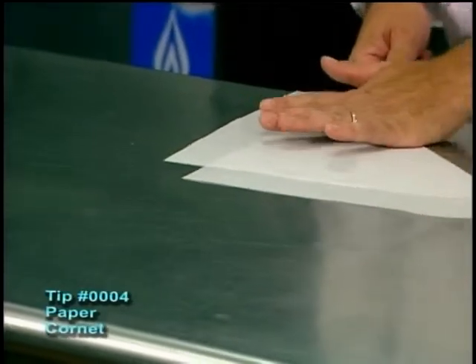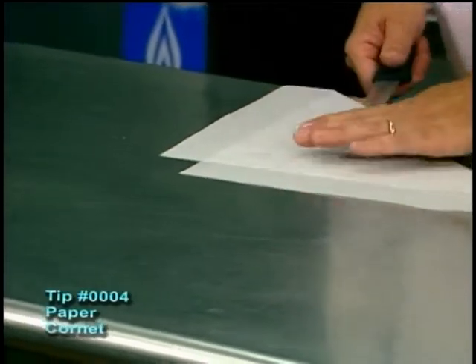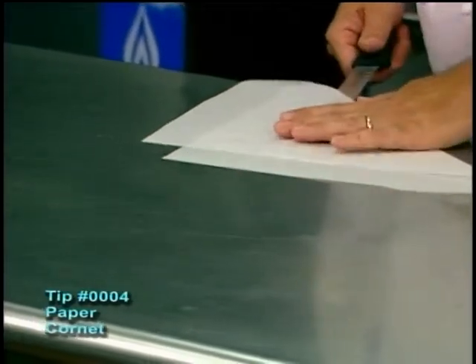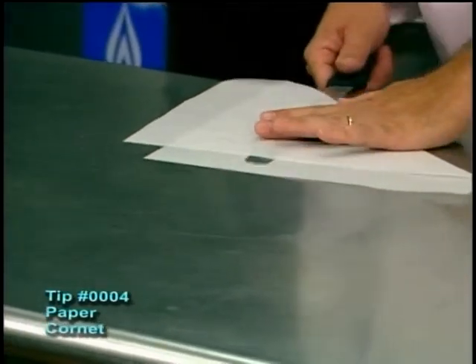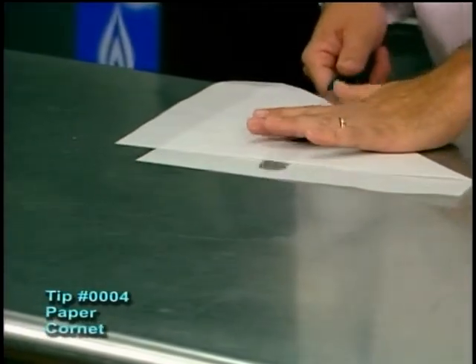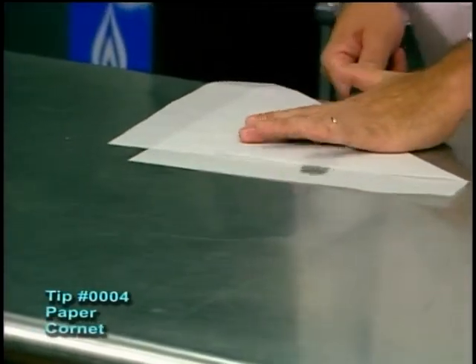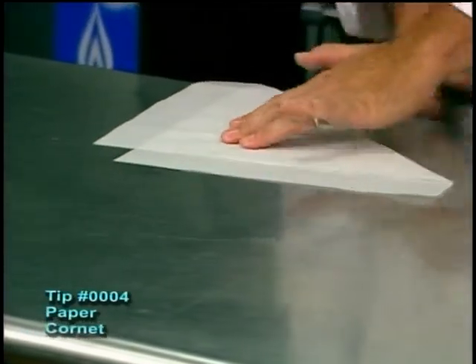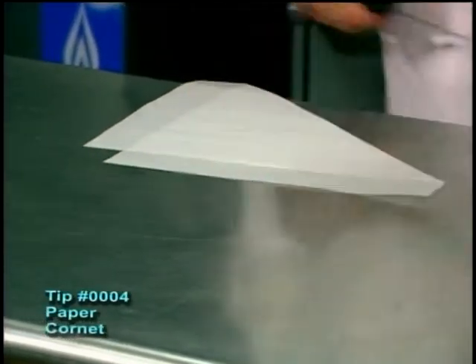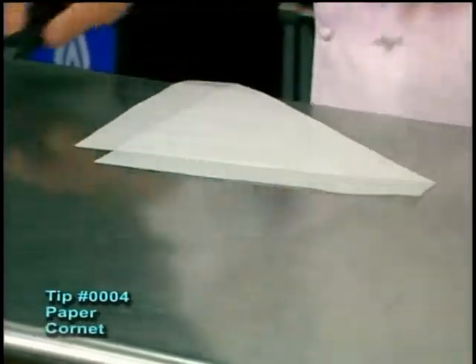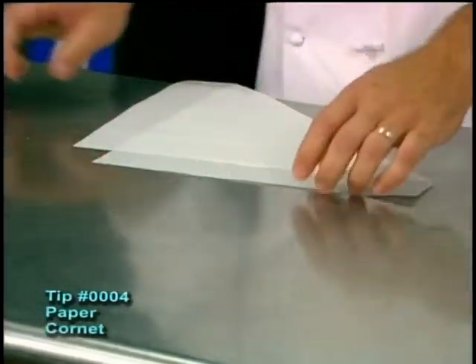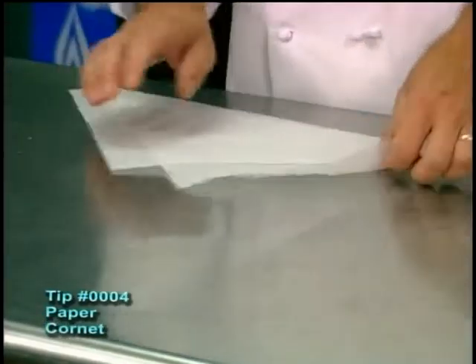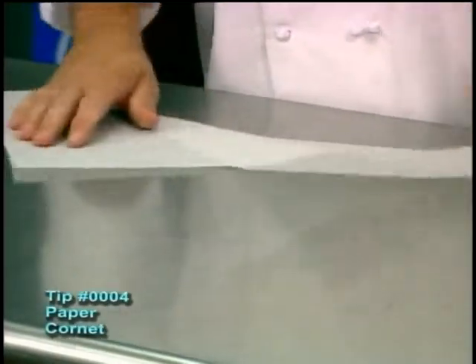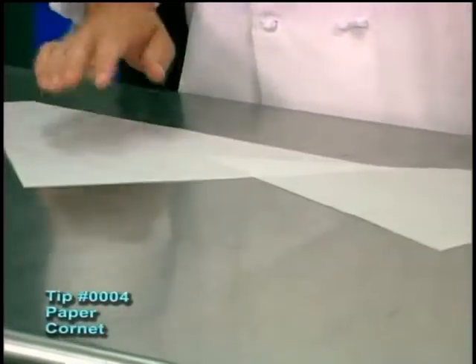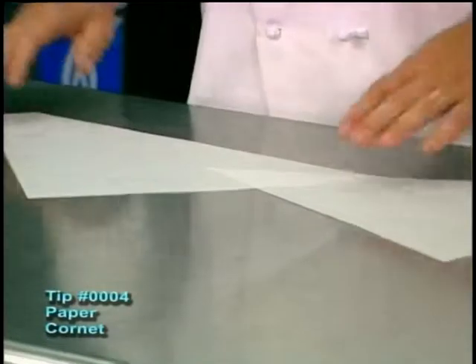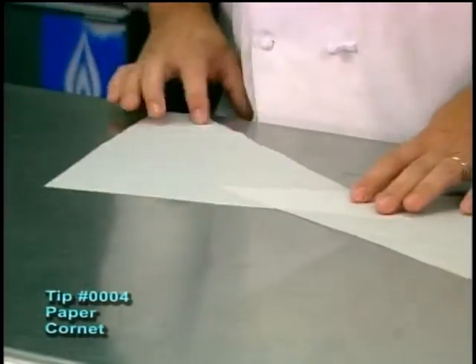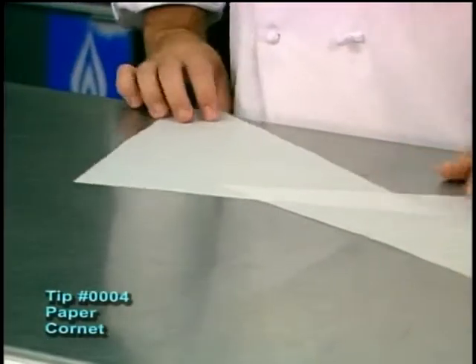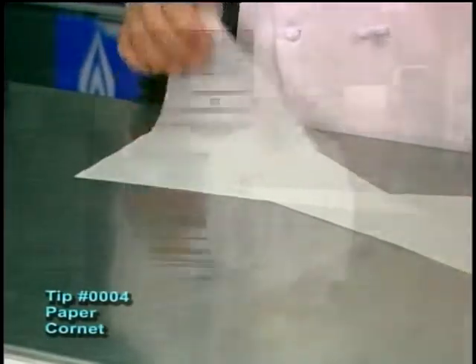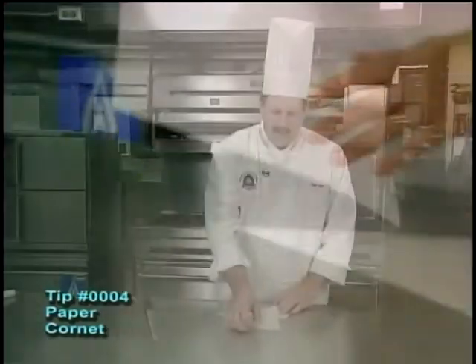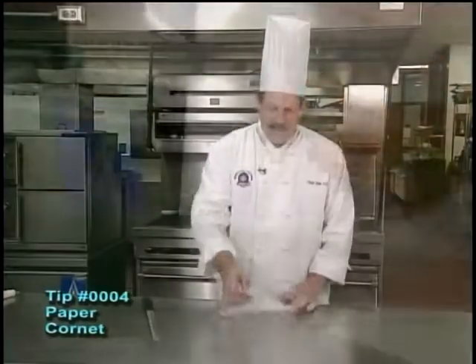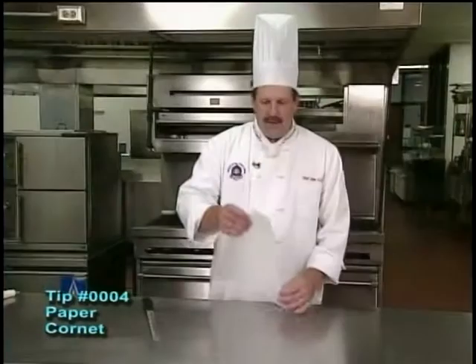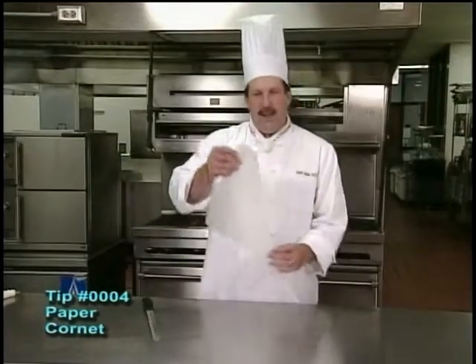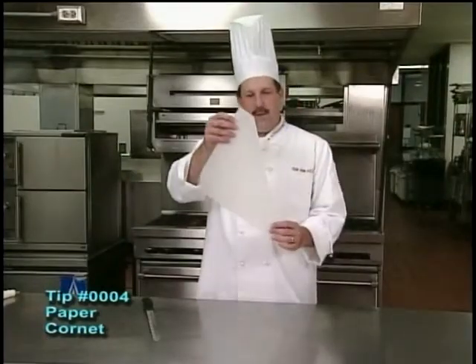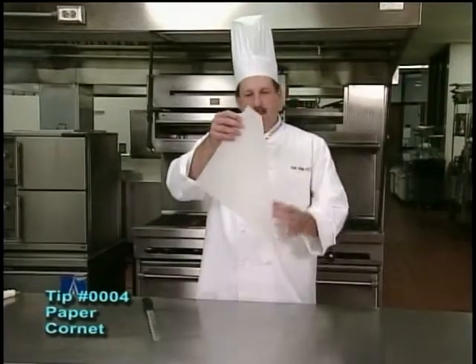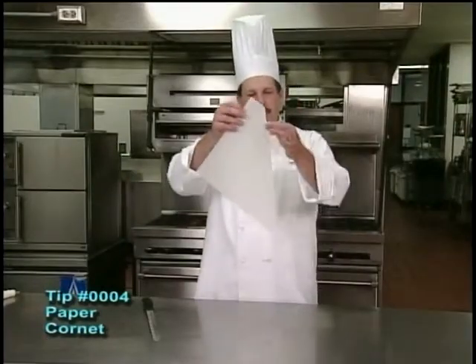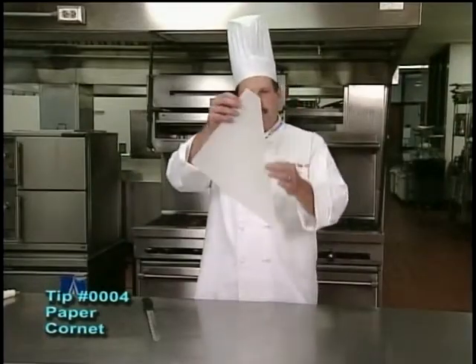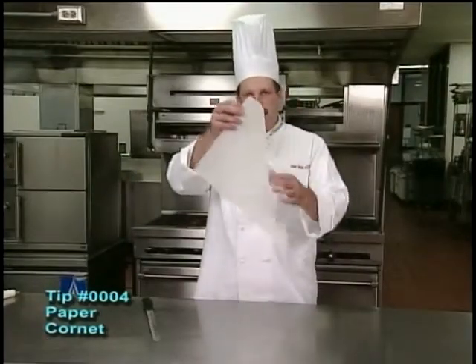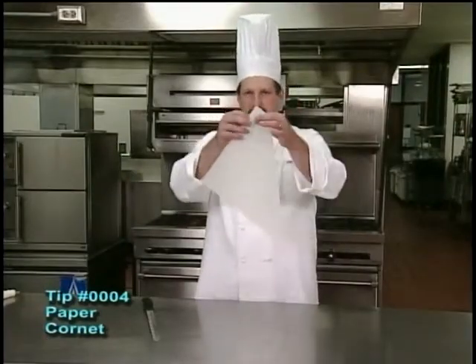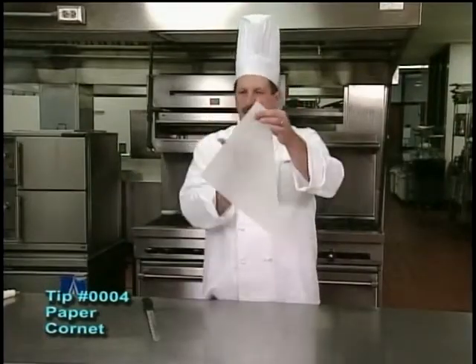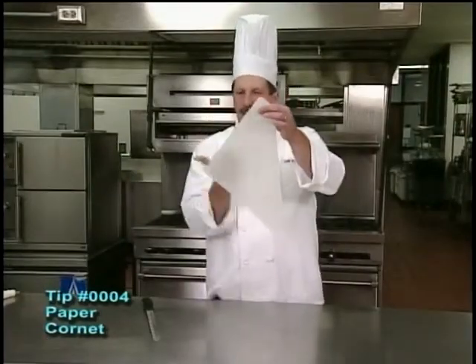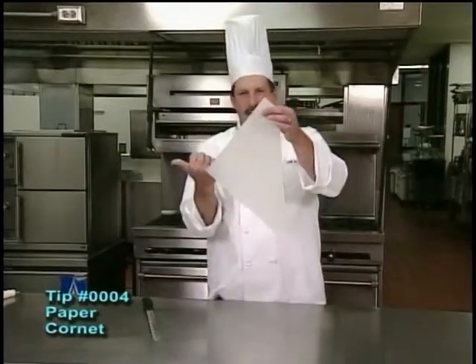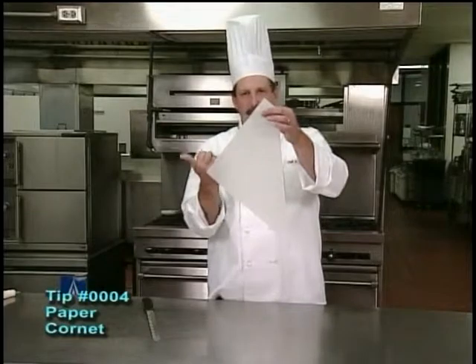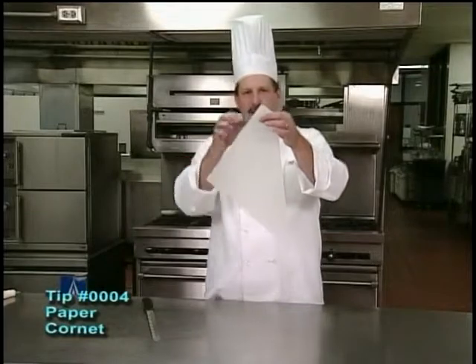Here we go — there we go, voilà. Once we've made the cuts, we're going to go ahead and take the pastry bag and hold it up. We have a straight edge on one side and a point on the other side.